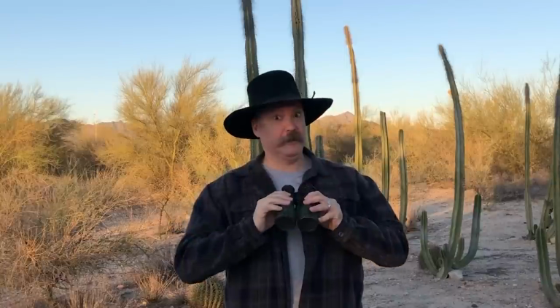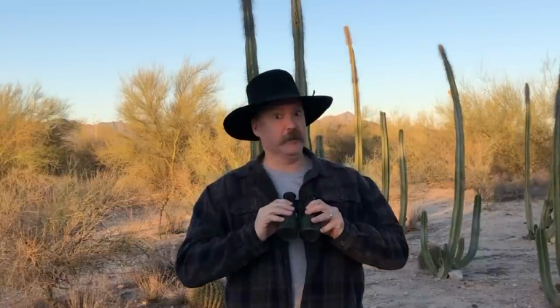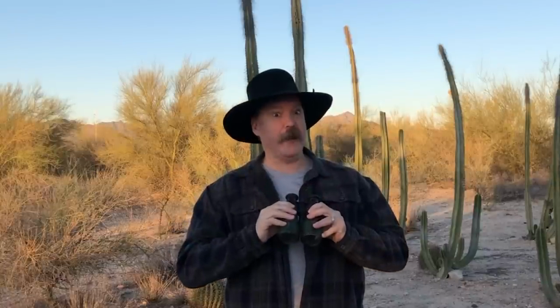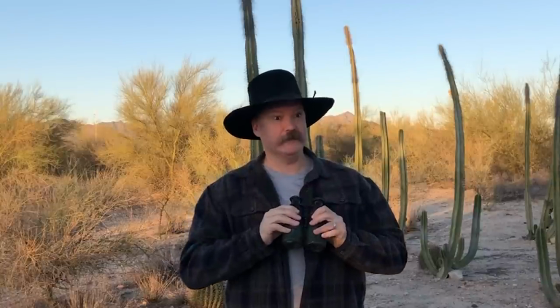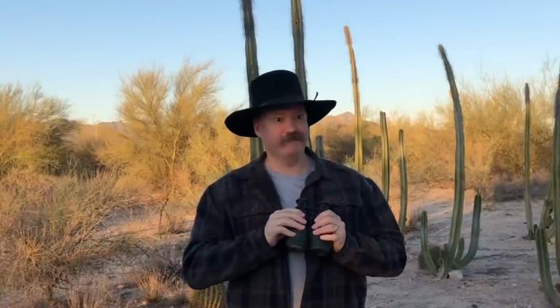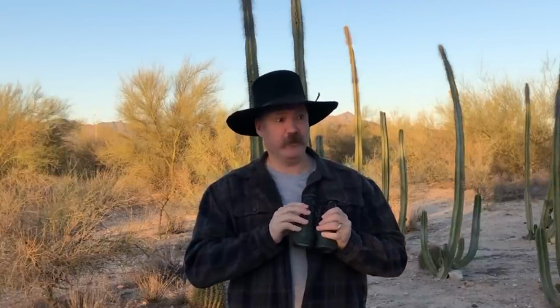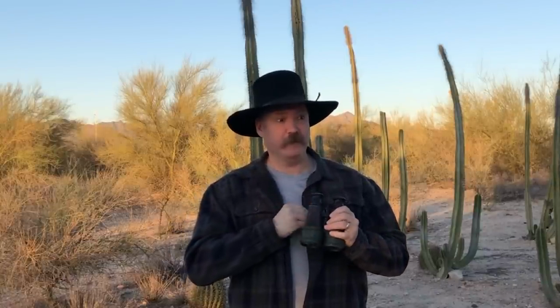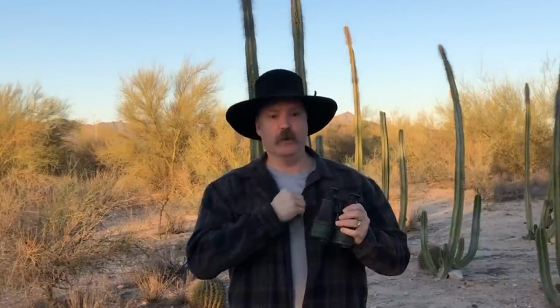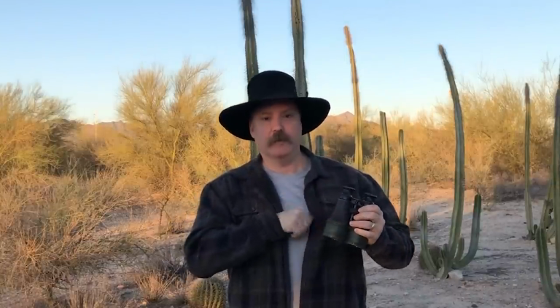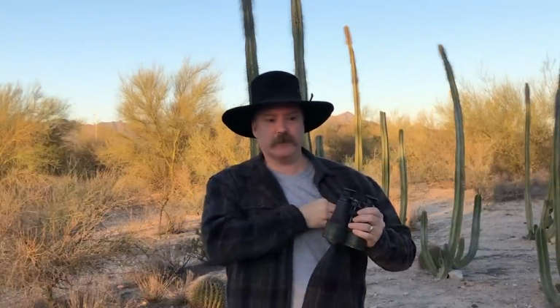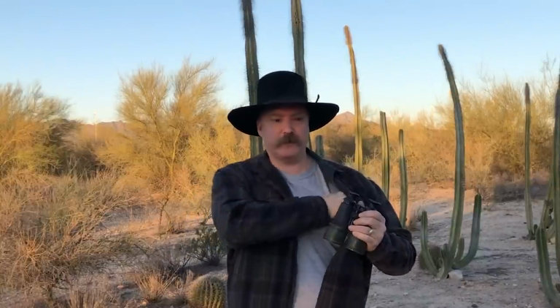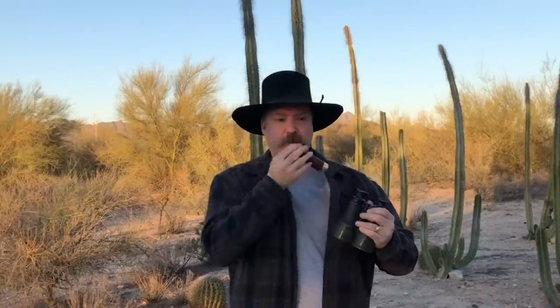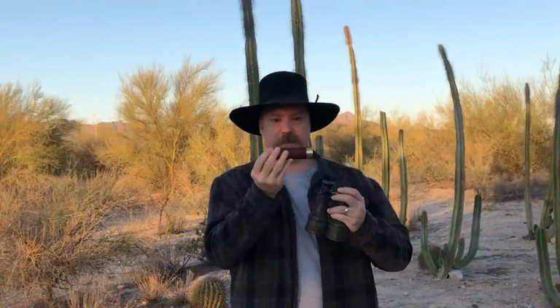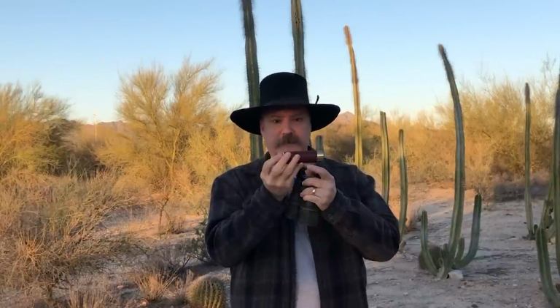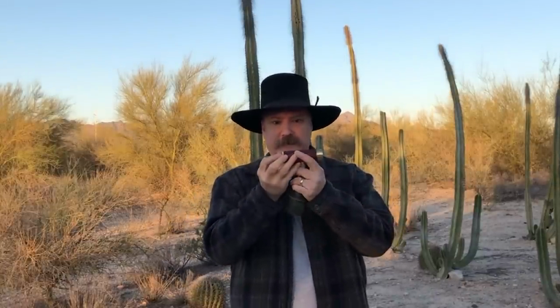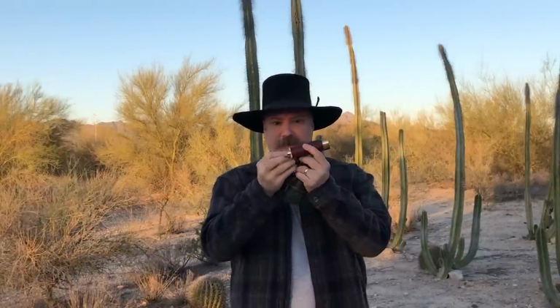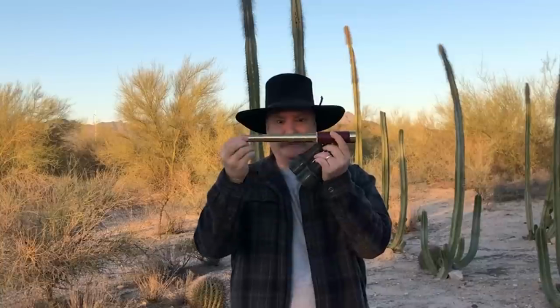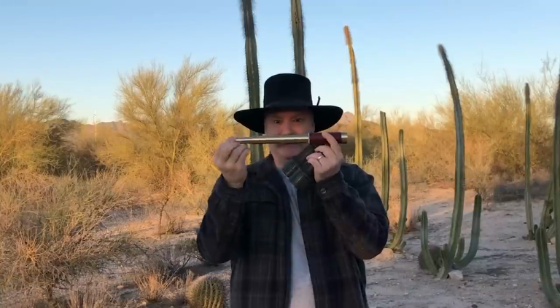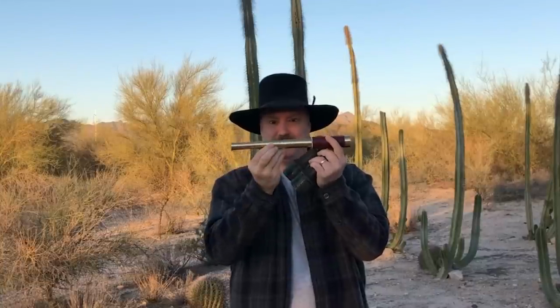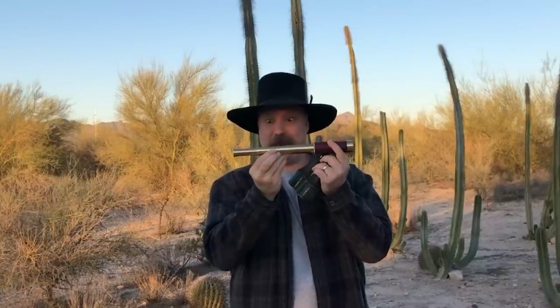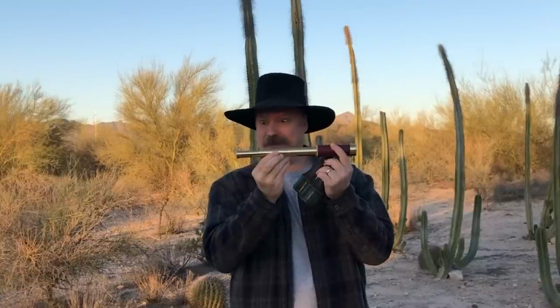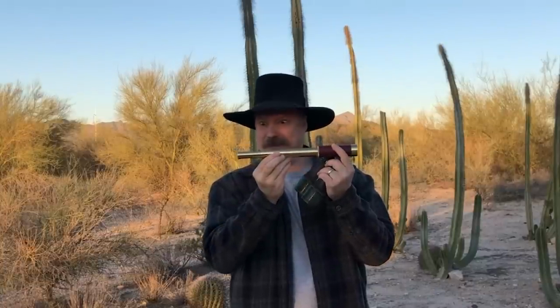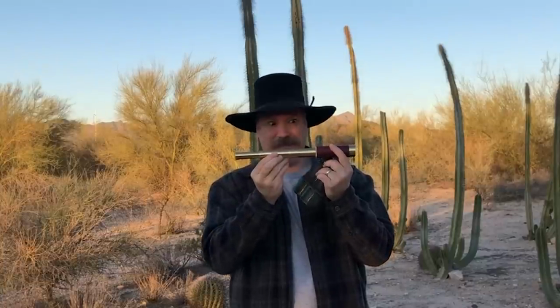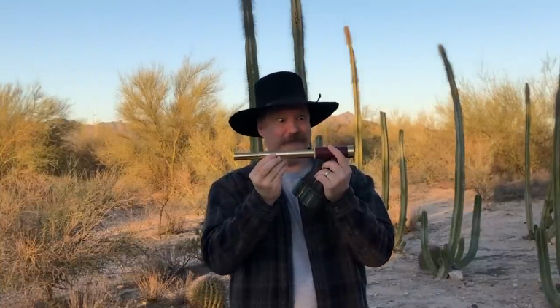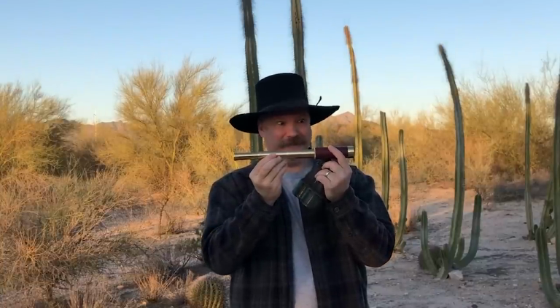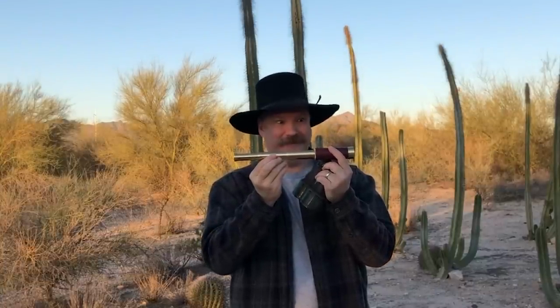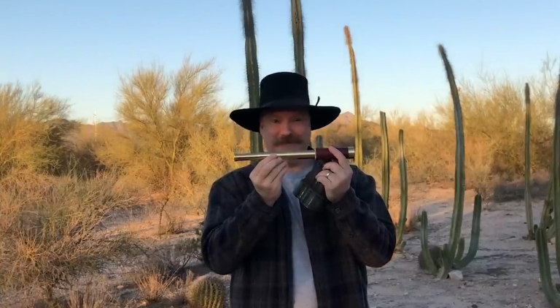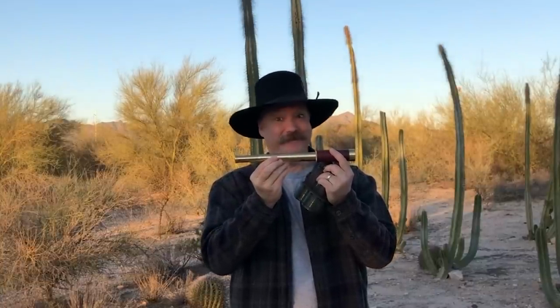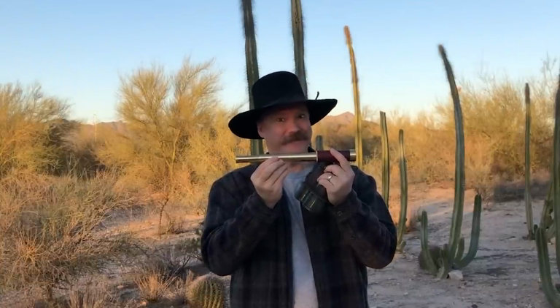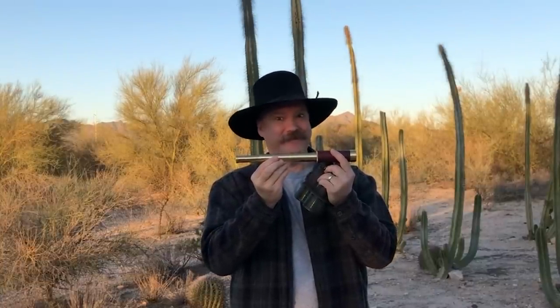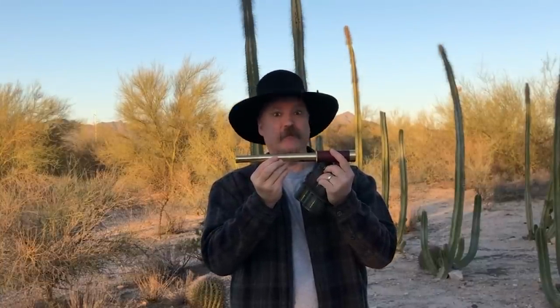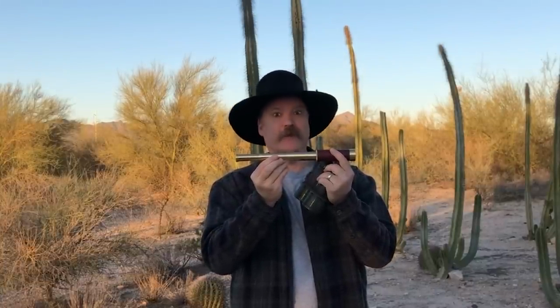Binoculars in the Old West — we can do that. But we're also going to have to talk about these: spyglasses. Roll film.